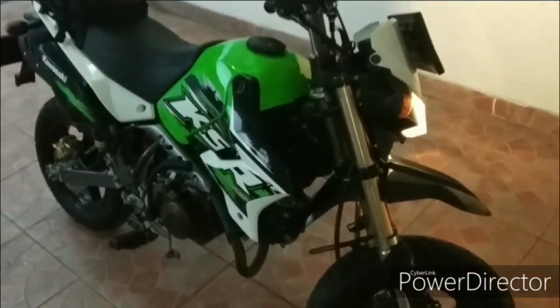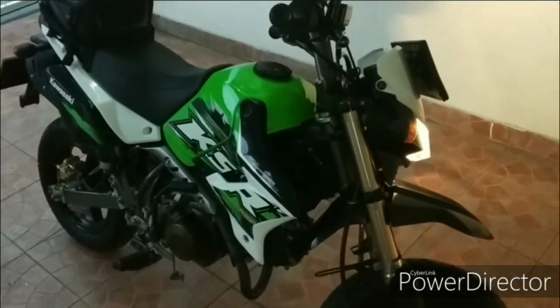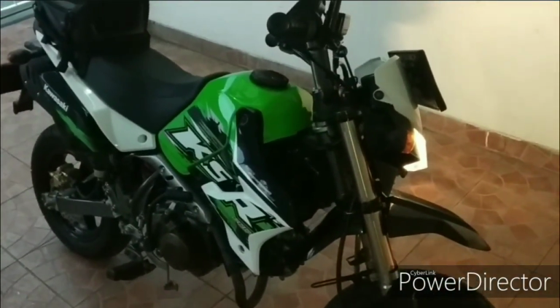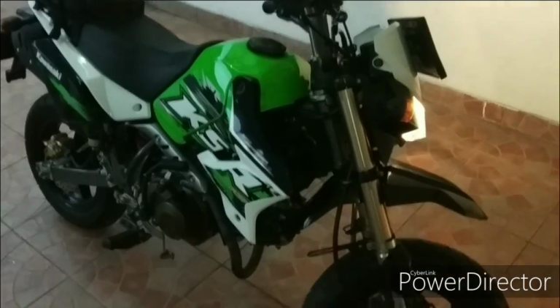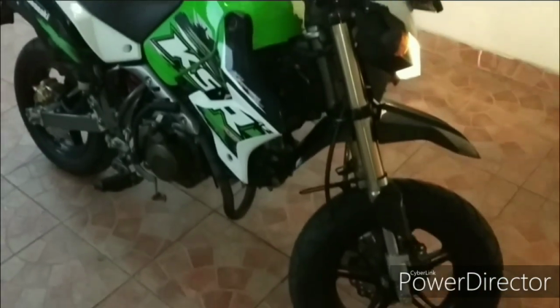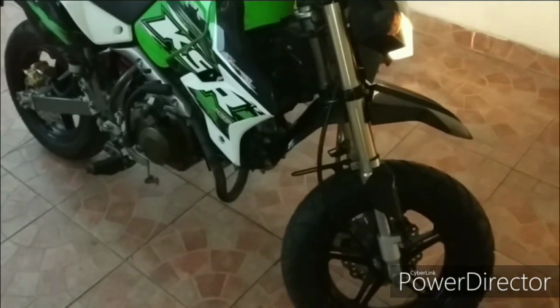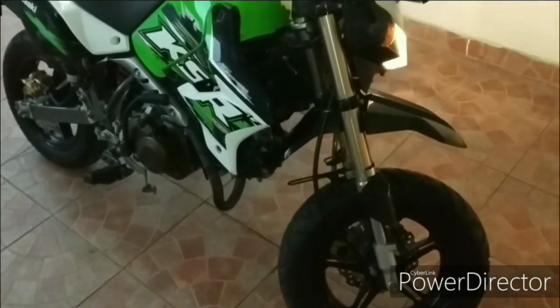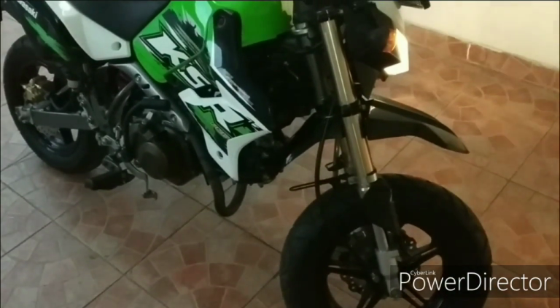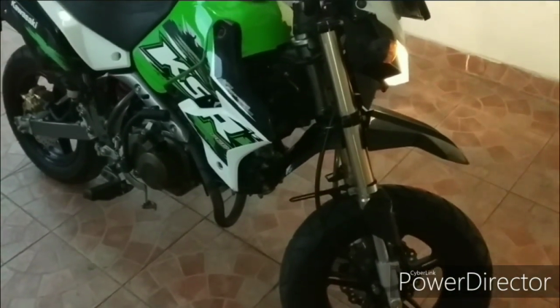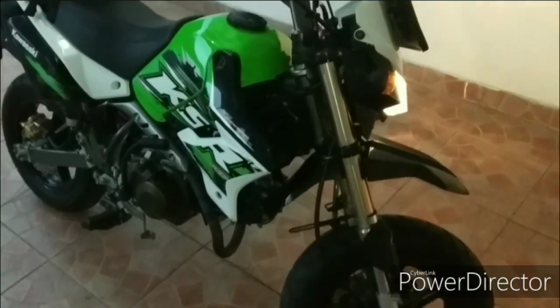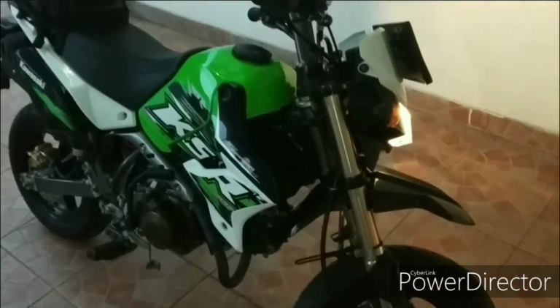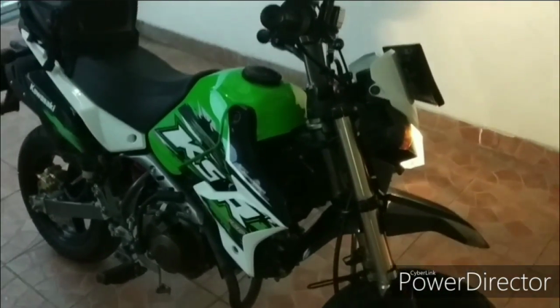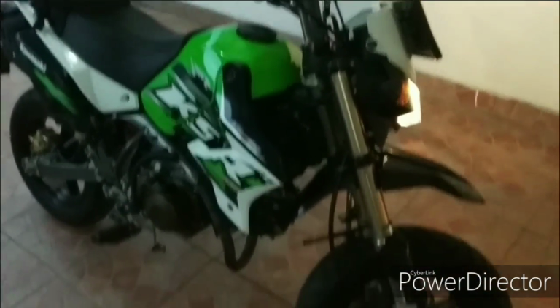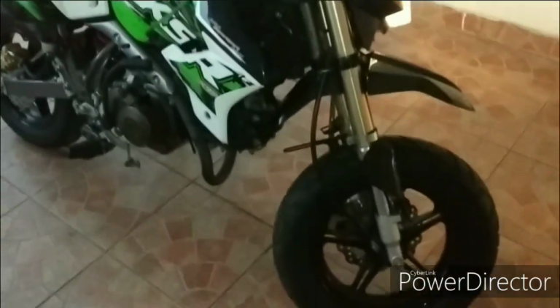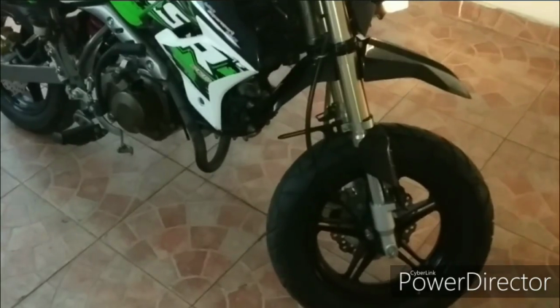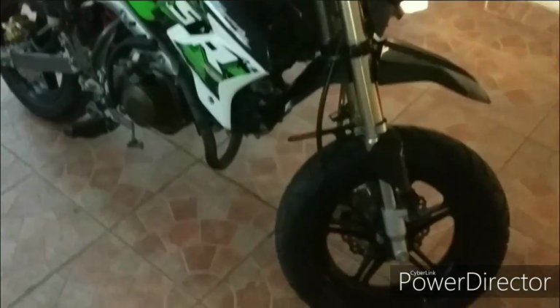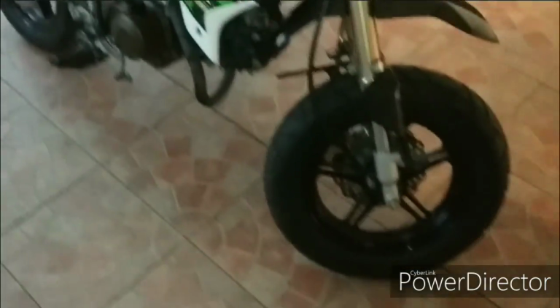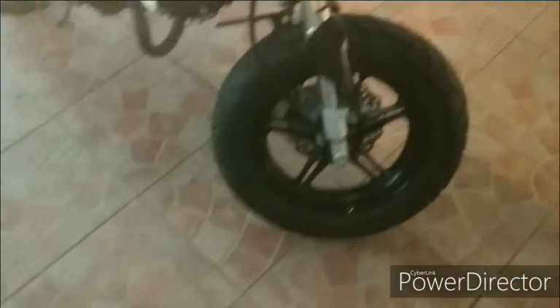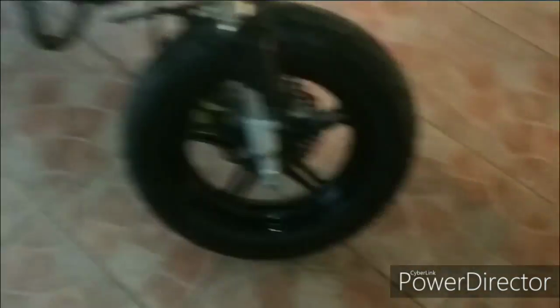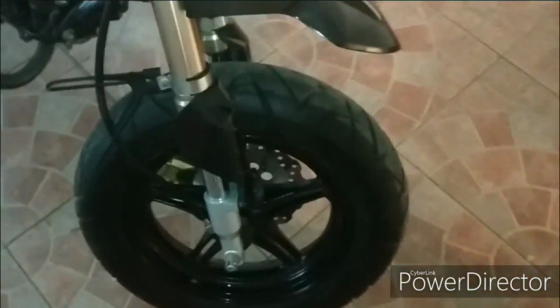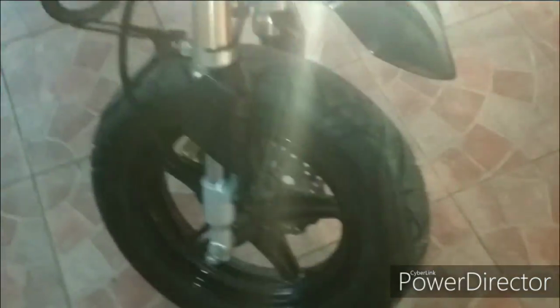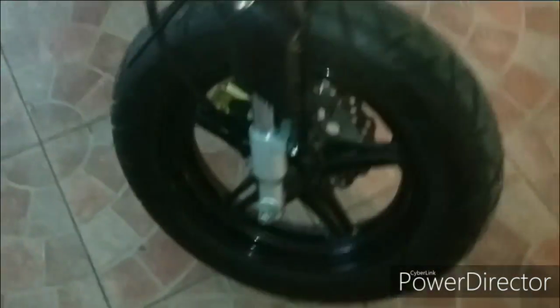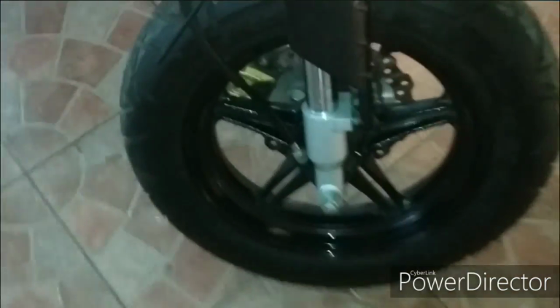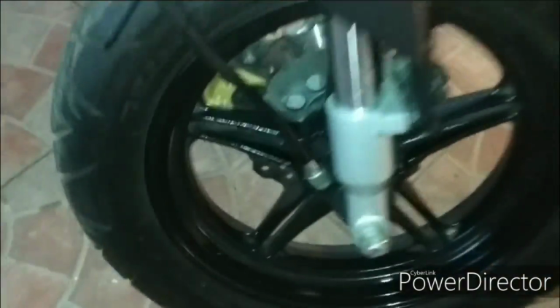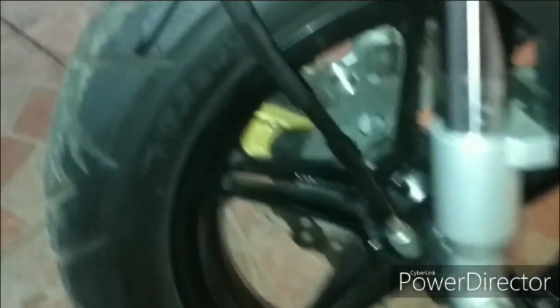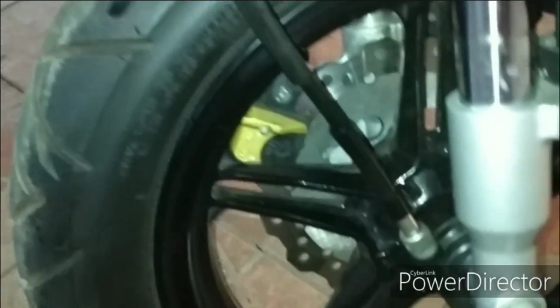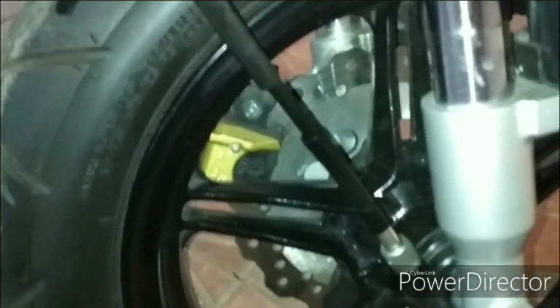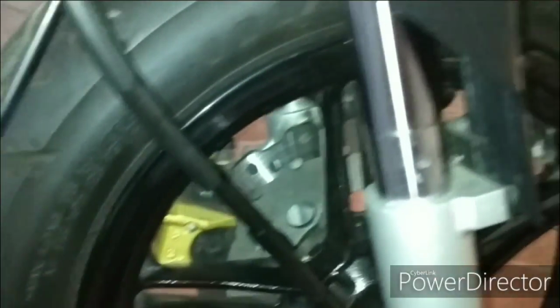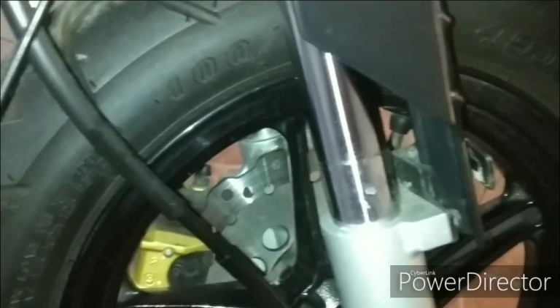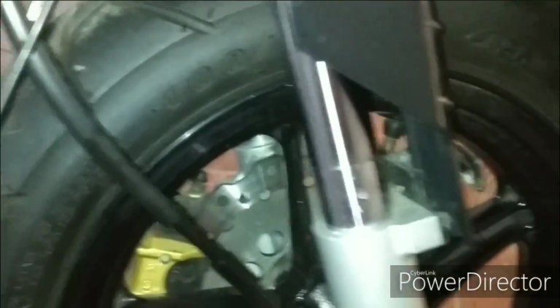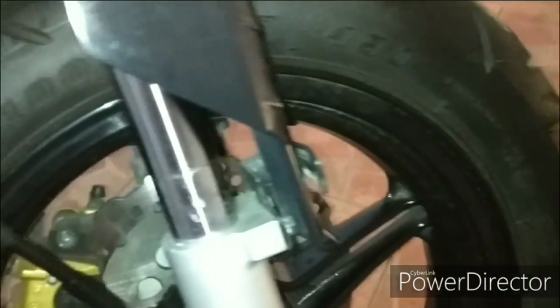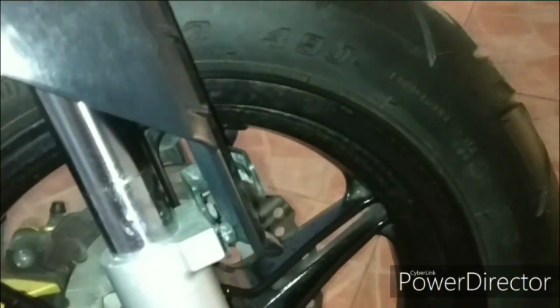Untuk motor ini, meskipun kecil, cukup untuk pengendara dengan tinggi sekitar 170 atau 175 cm, masih bisa mengokakkan motor ini. Nah ini bannya, cukup bagus juga ya.